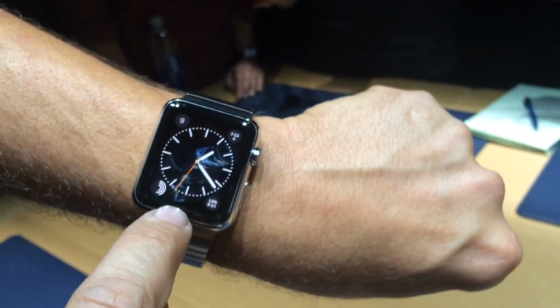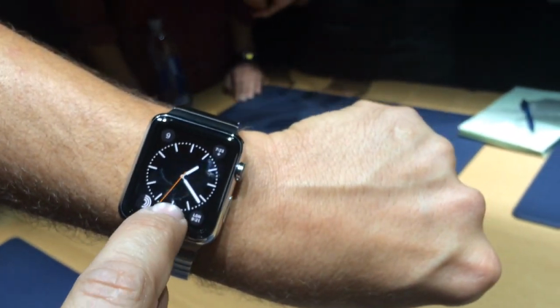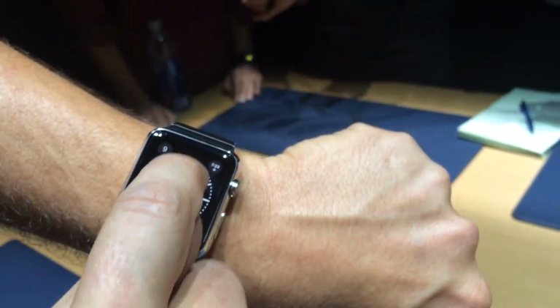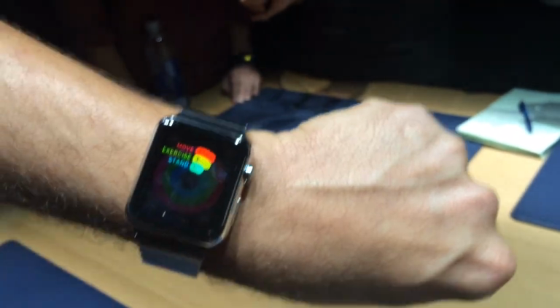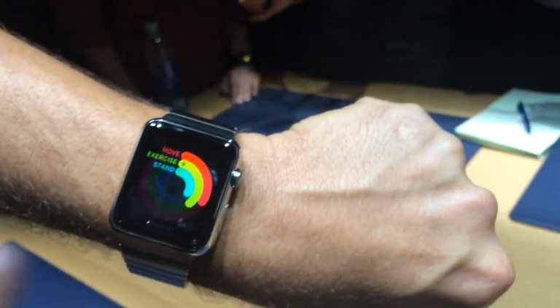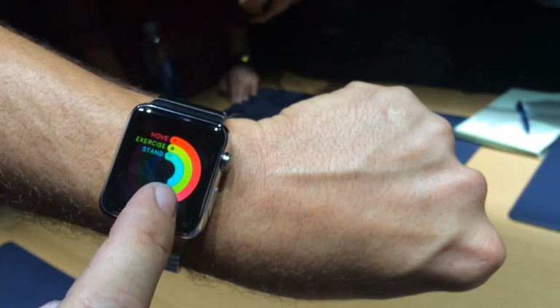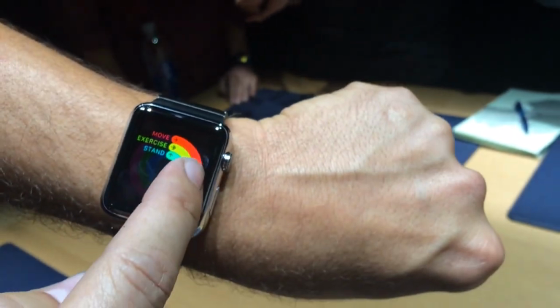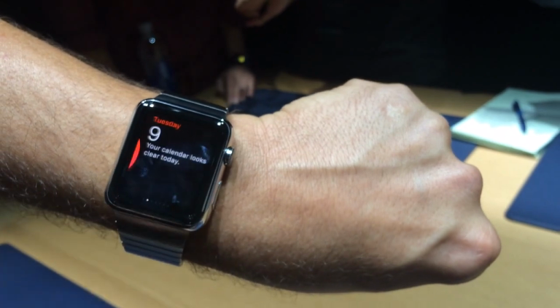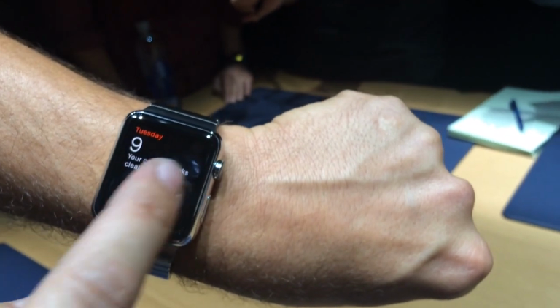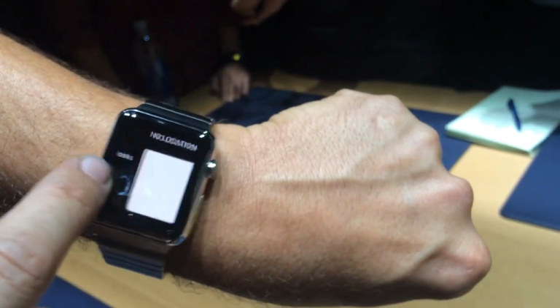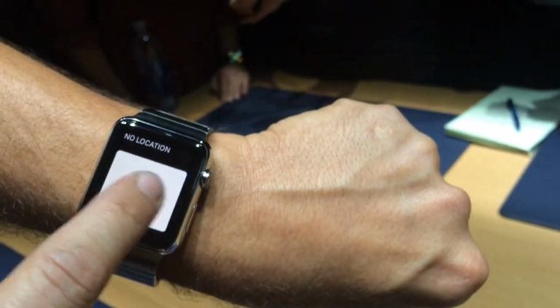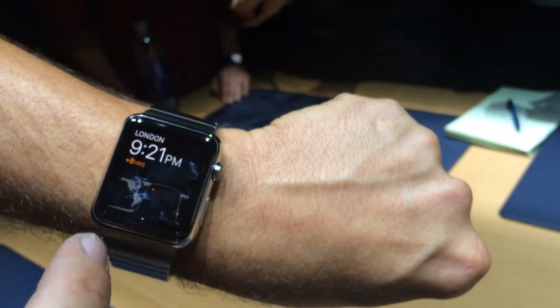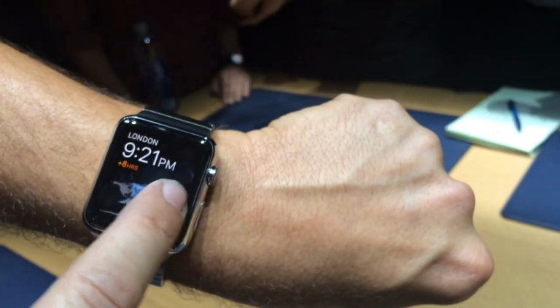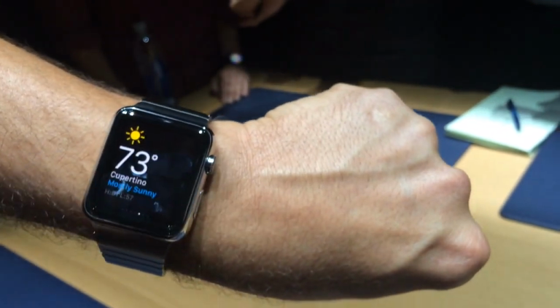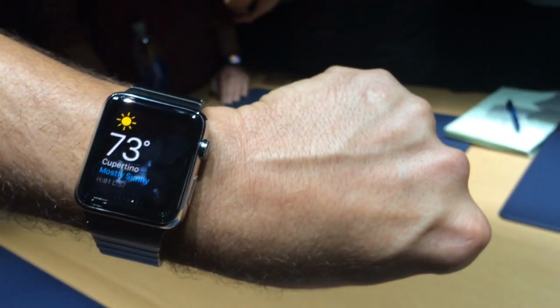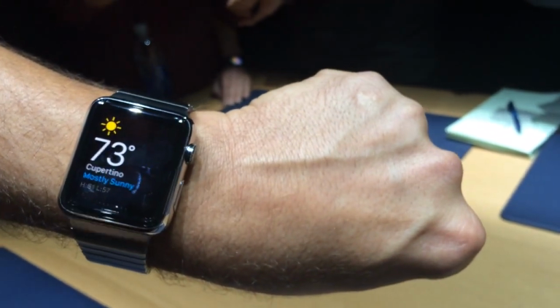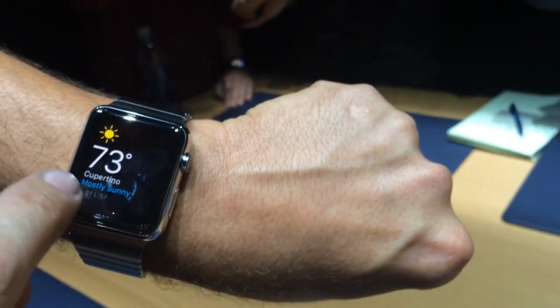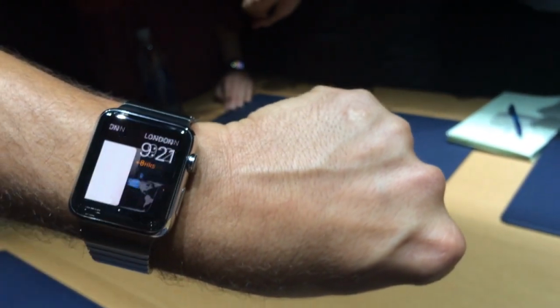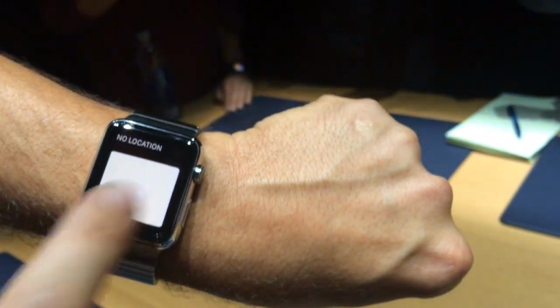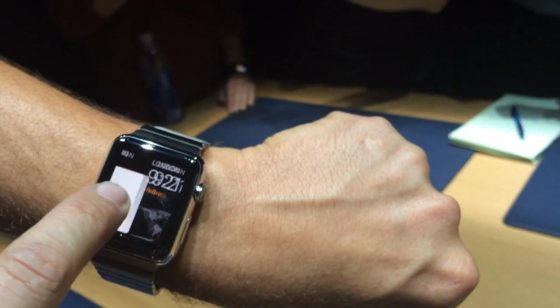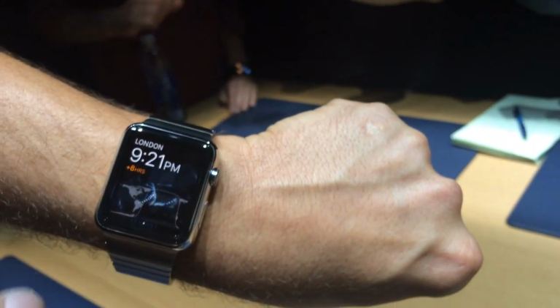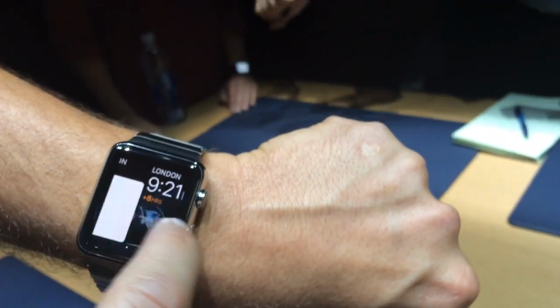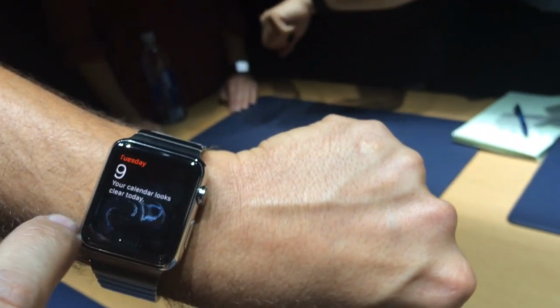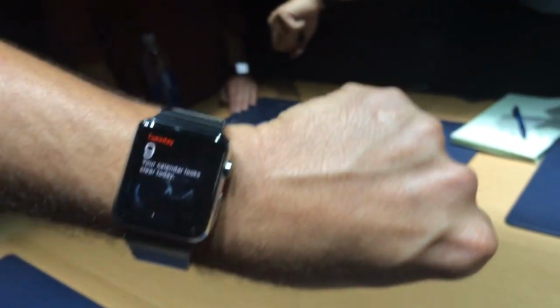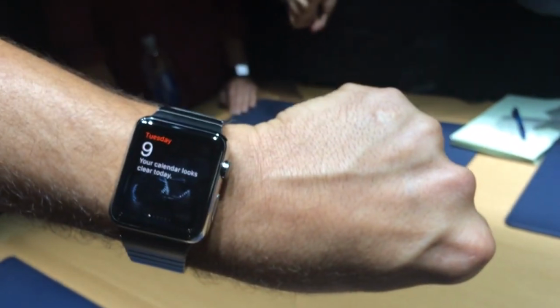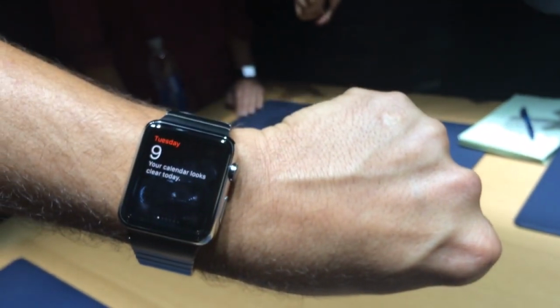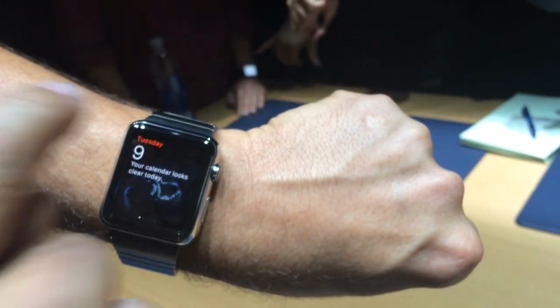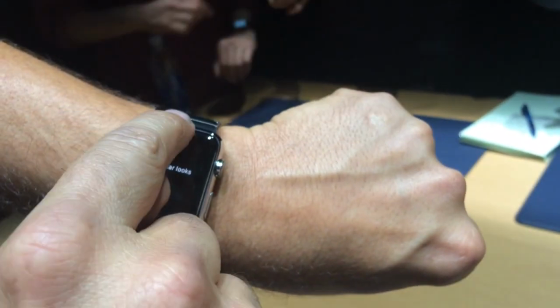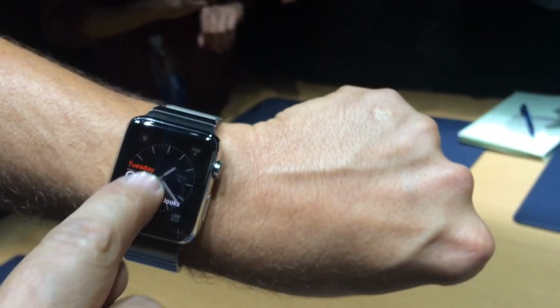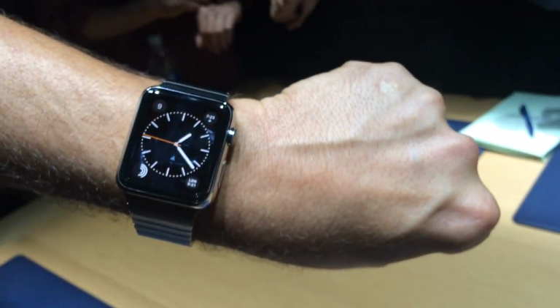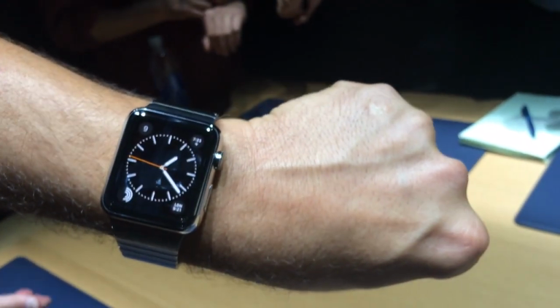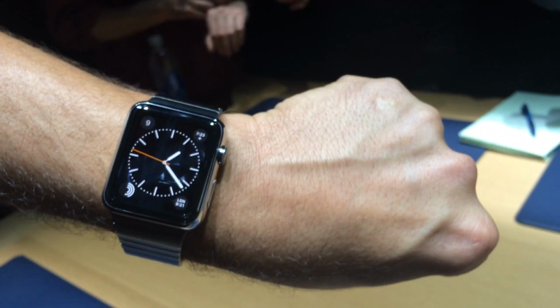Another thing you can do is use glances by swiping up. This just gives you a quick look at your most important apps and functionality — so weather, the world clock, your calendar — and you dismiss it by swiping down.